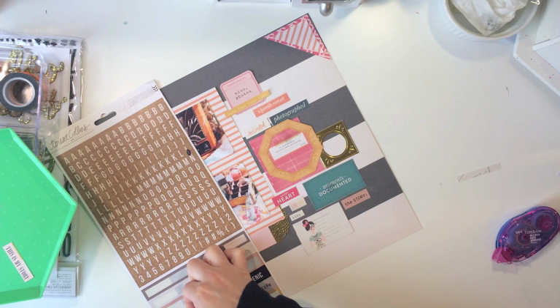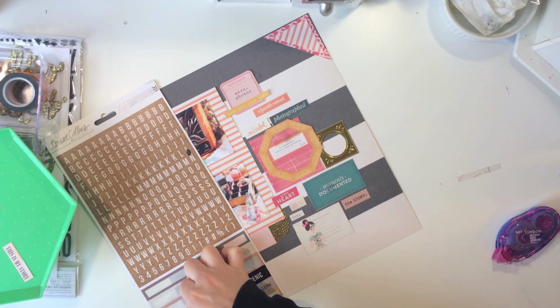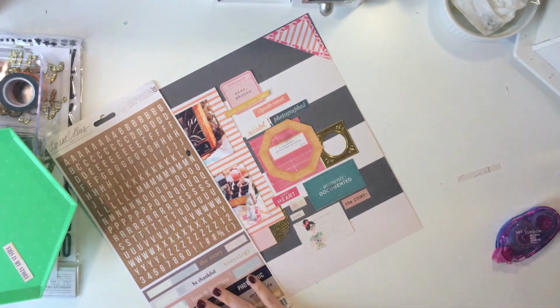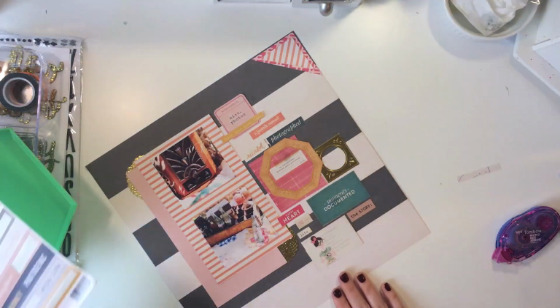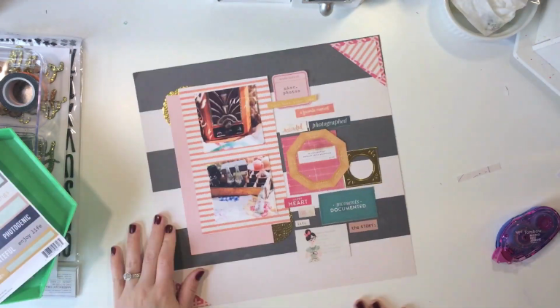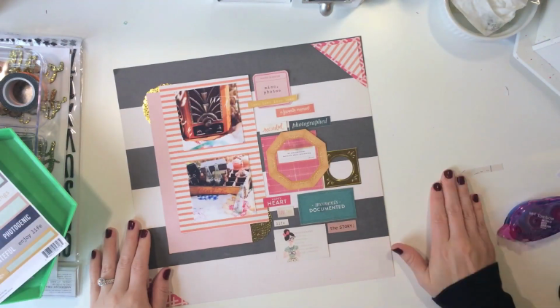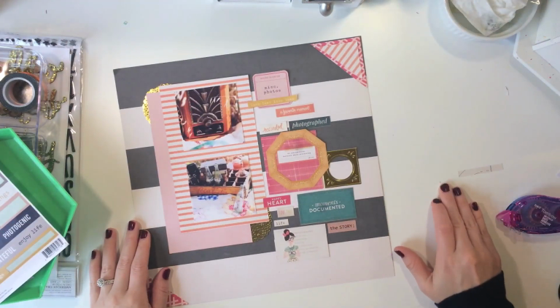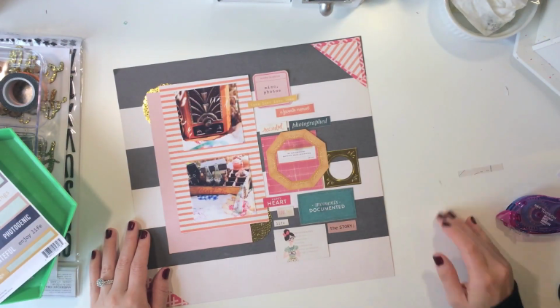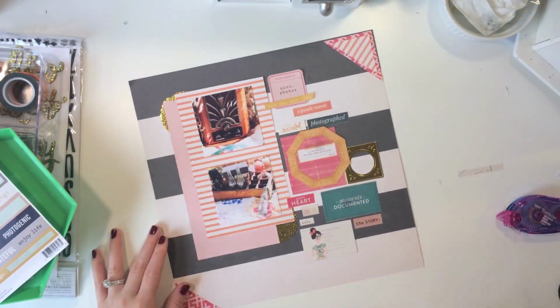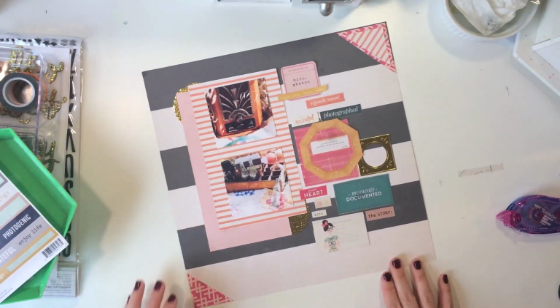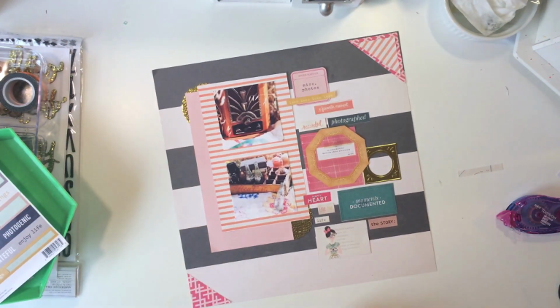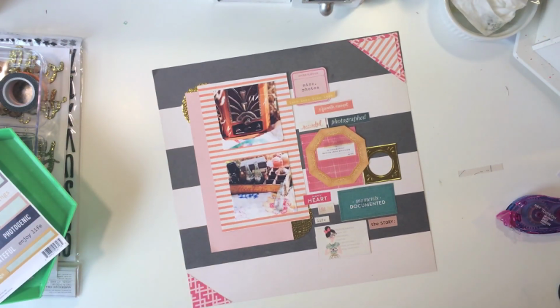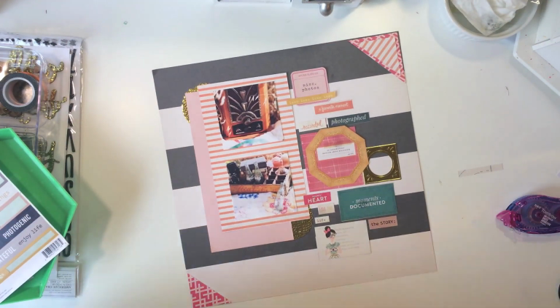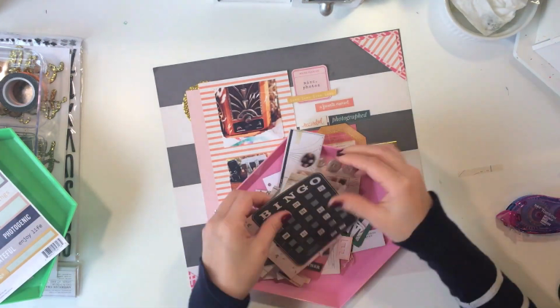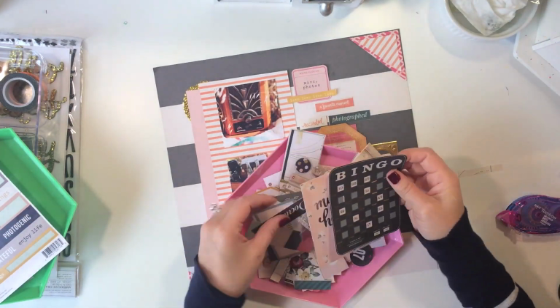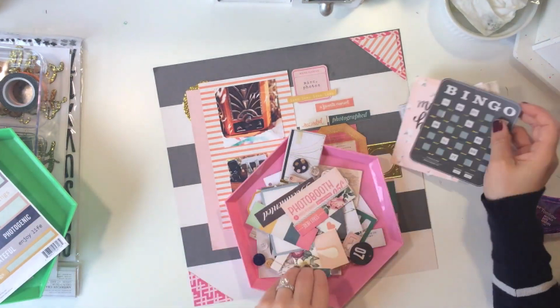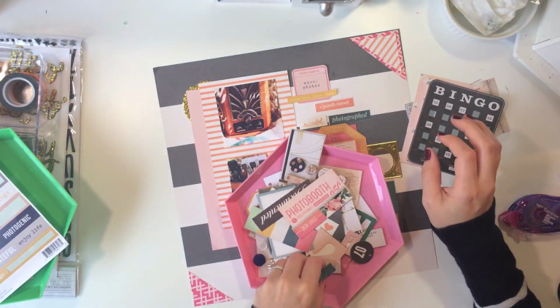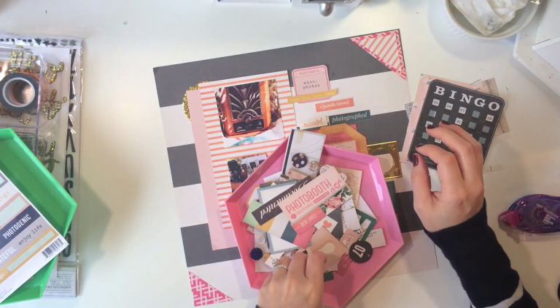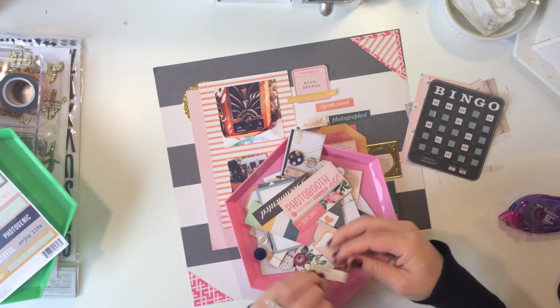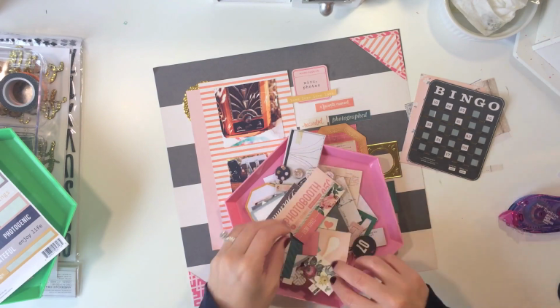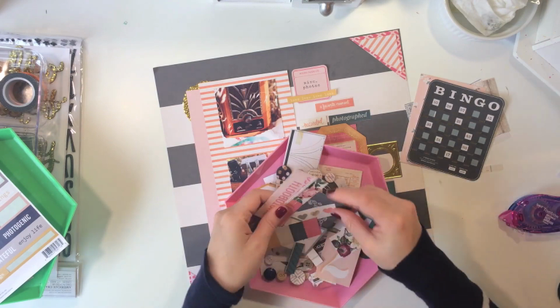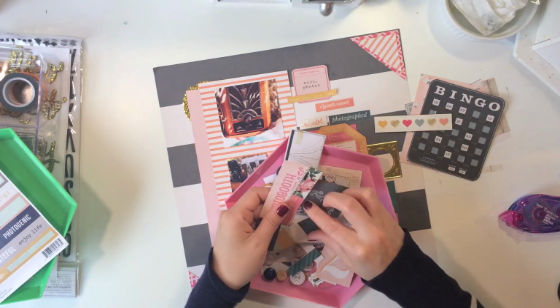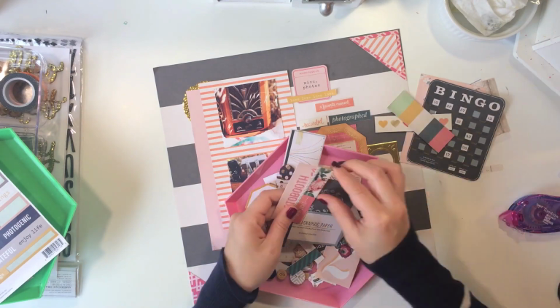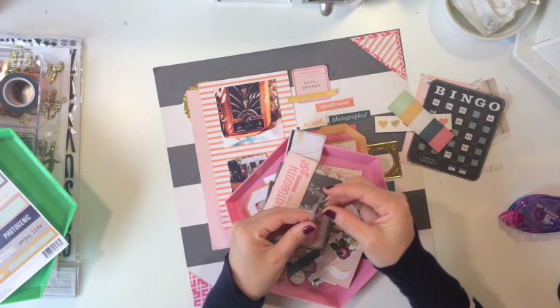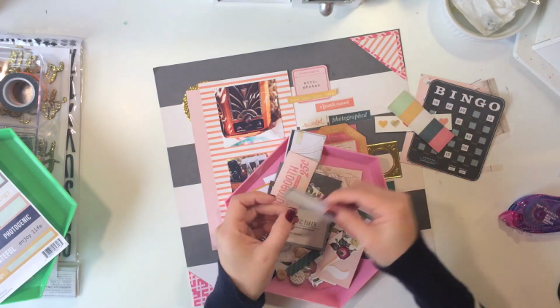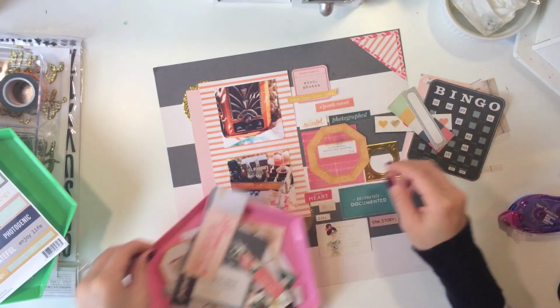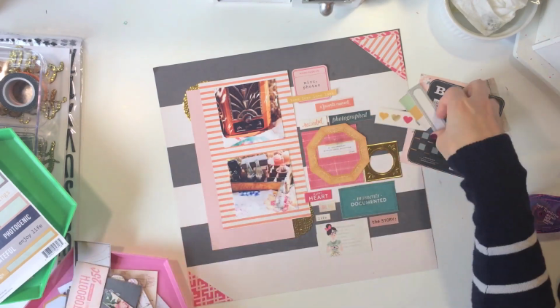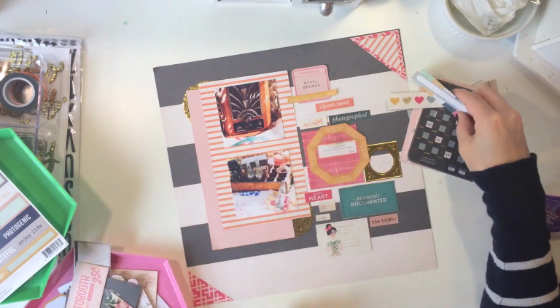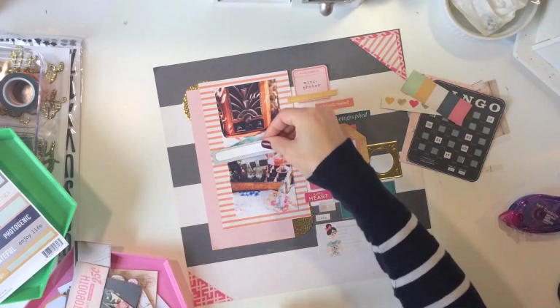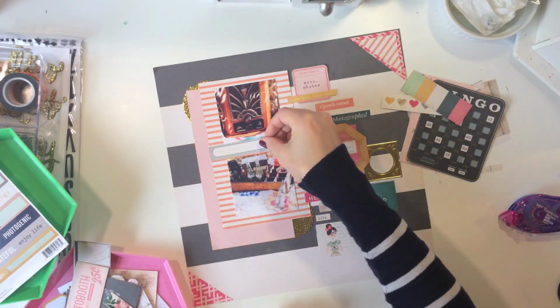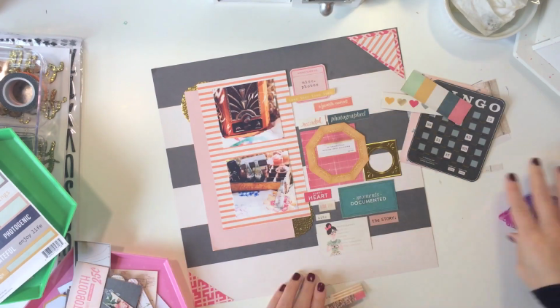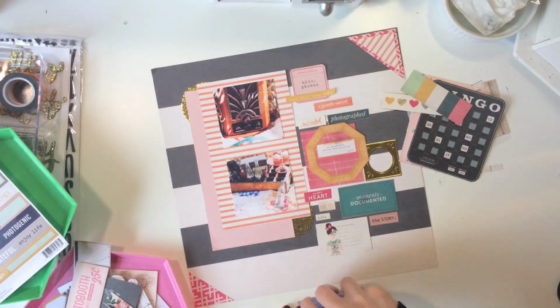This is the Teresa Collins Life Emporium collection, and I was taking some stickers from that sticker sheet — it's a 6 by 12 sticker sheet.